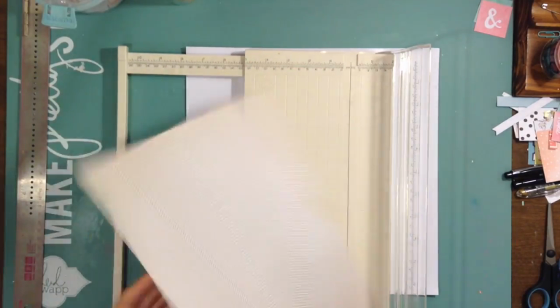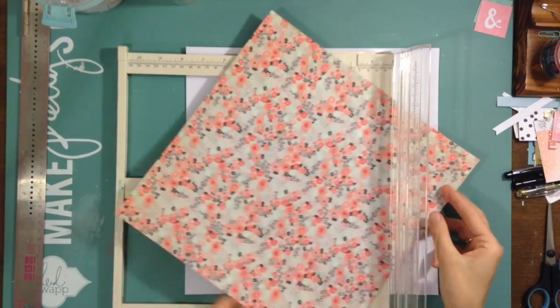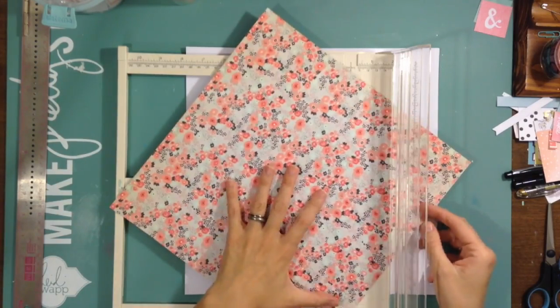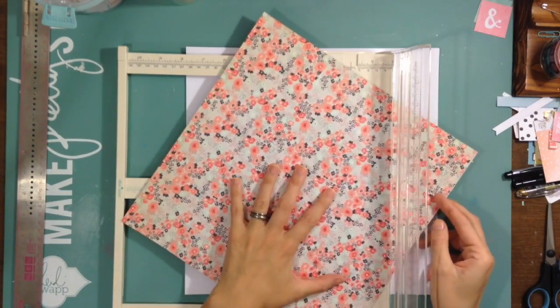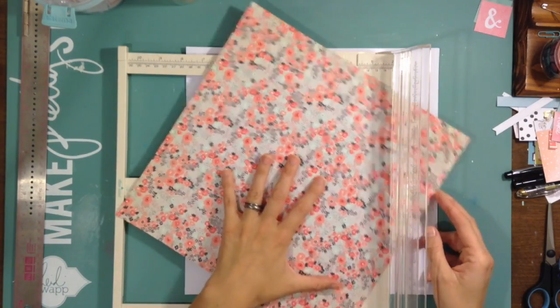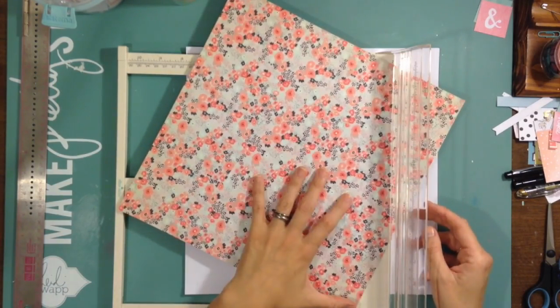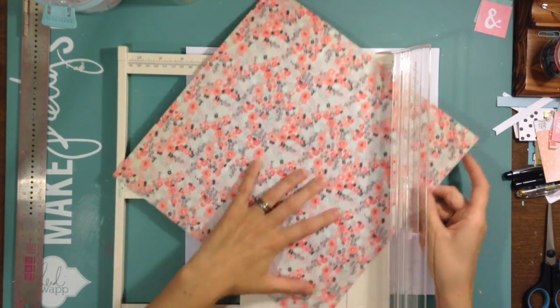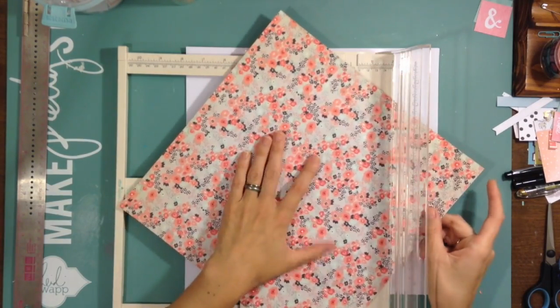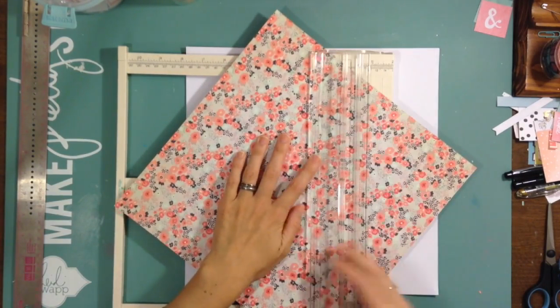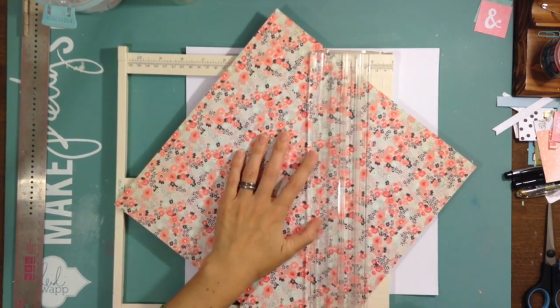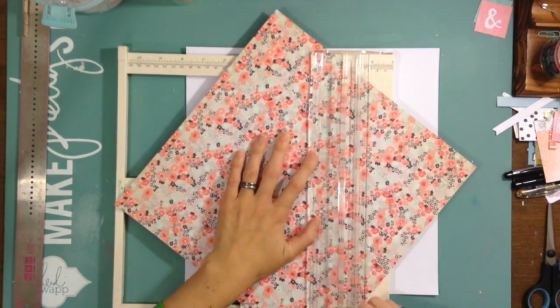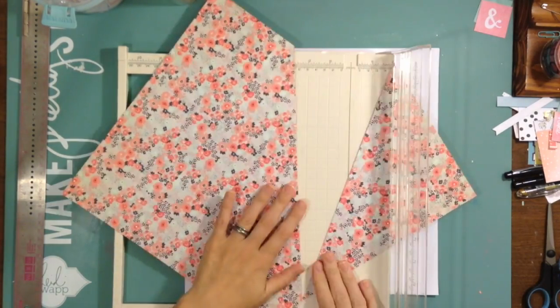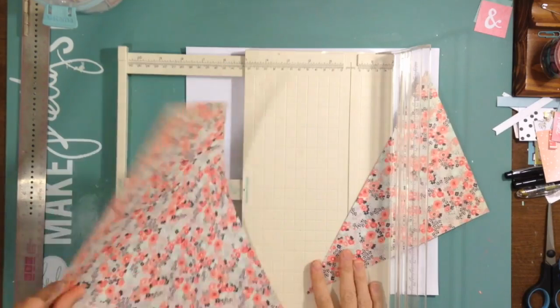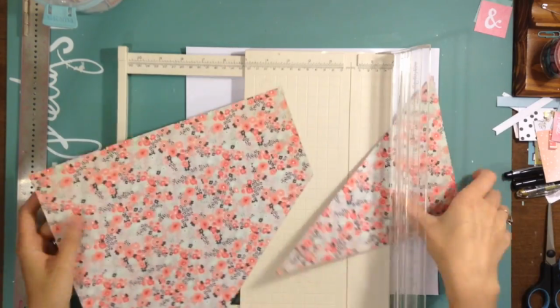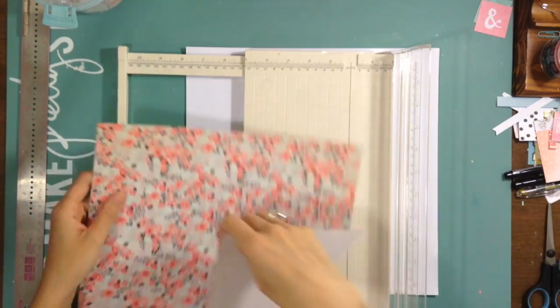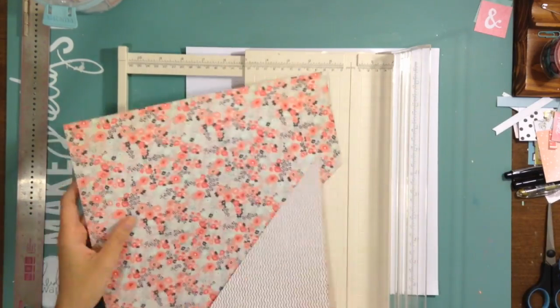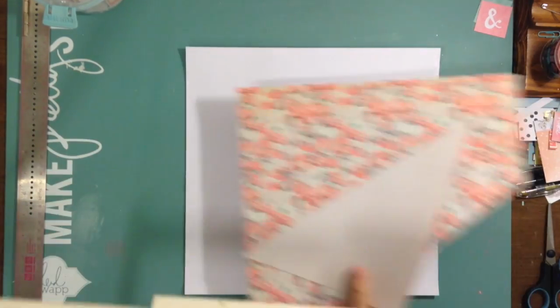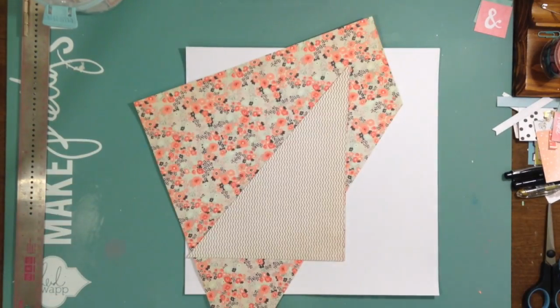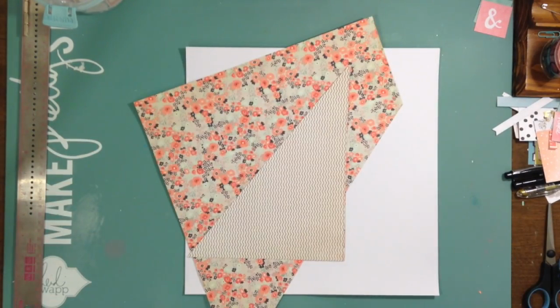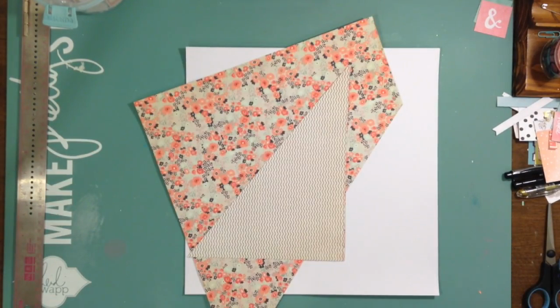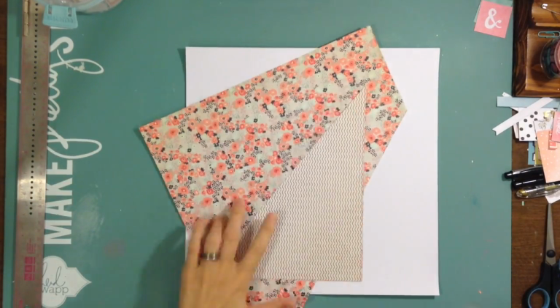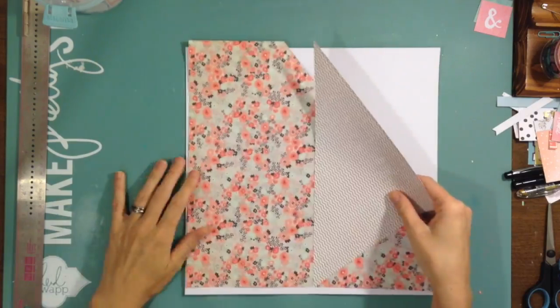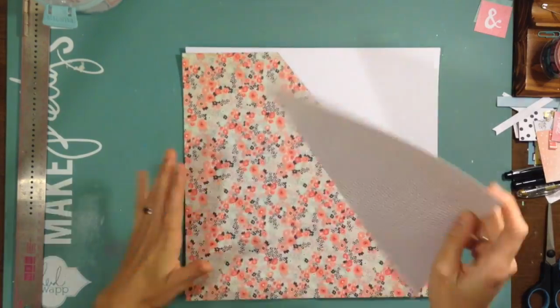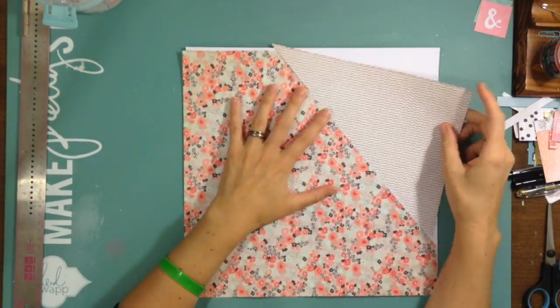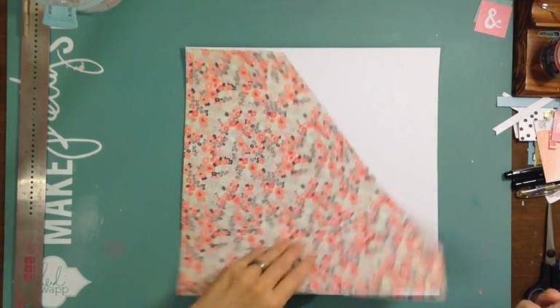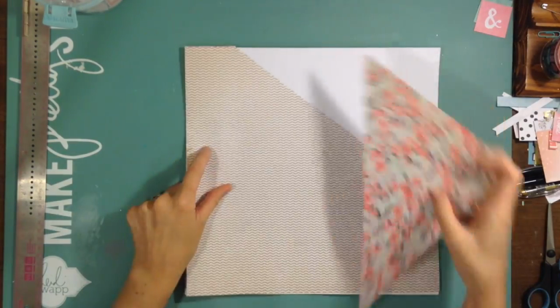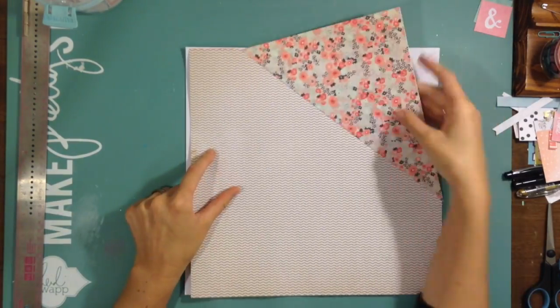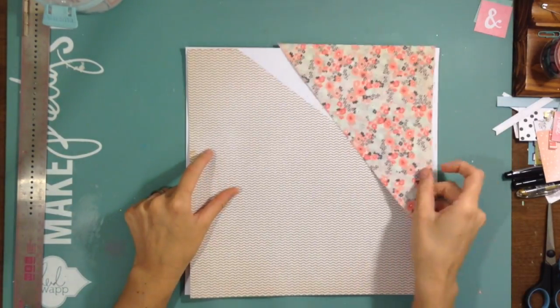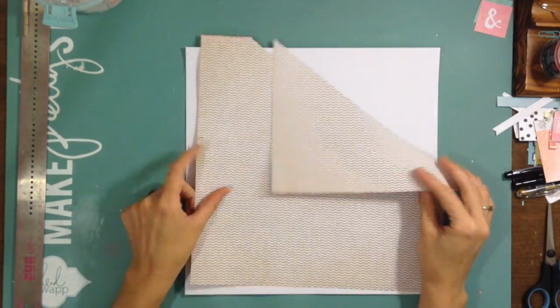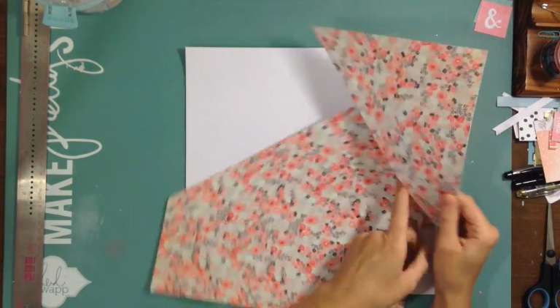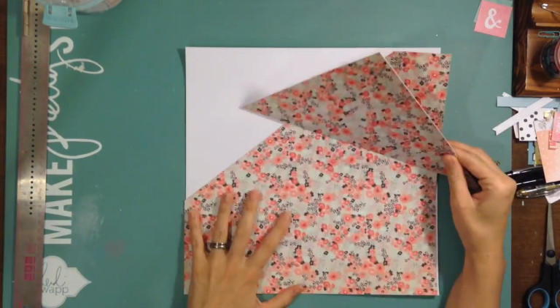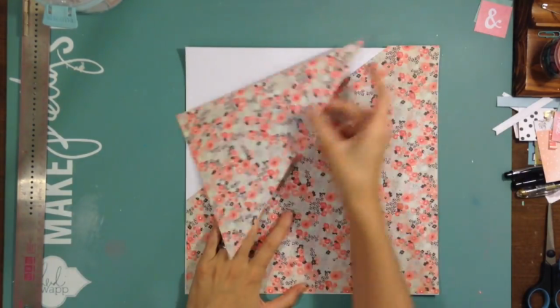Hey, my scrappy friends! I have a fun layout for you today, and this layout is in the series I am doing on my channel about my family history. I'm gonna go right into it.